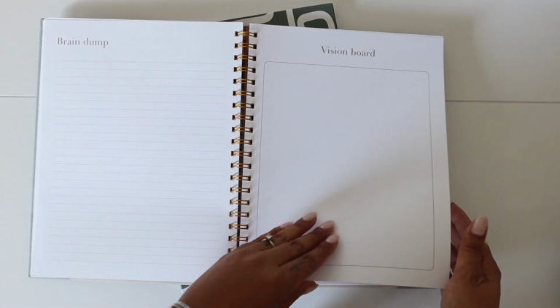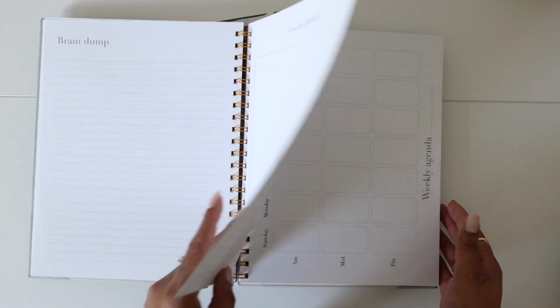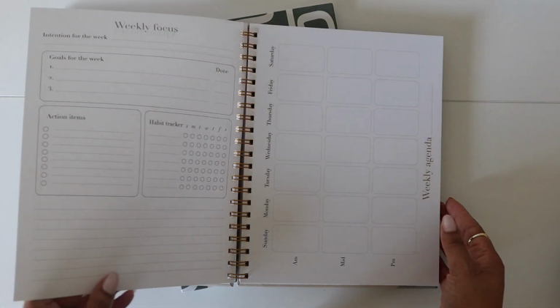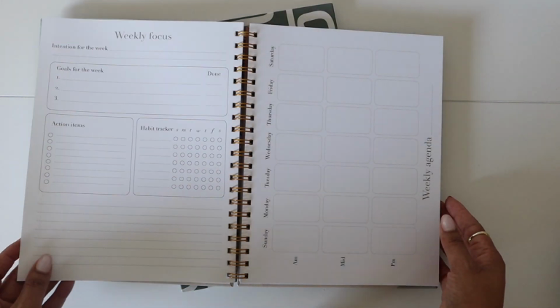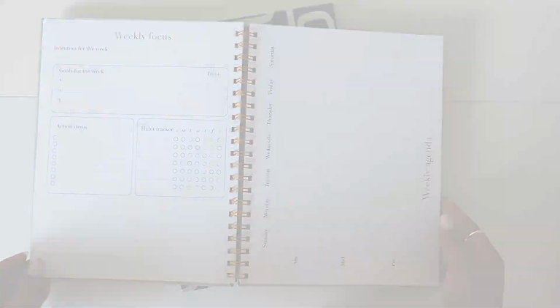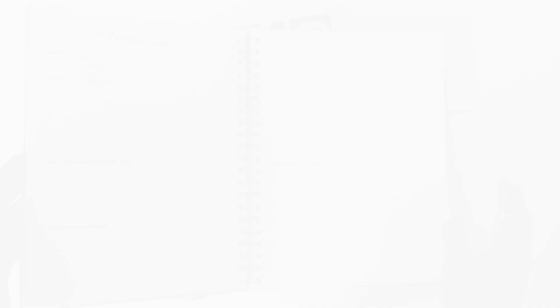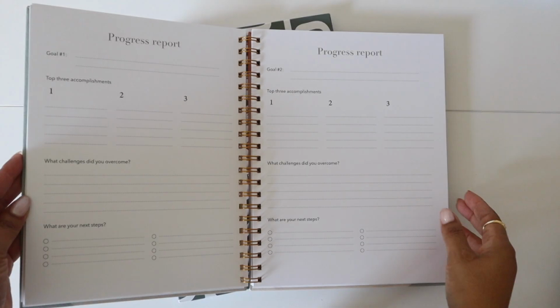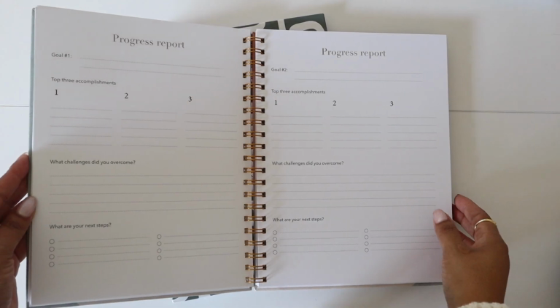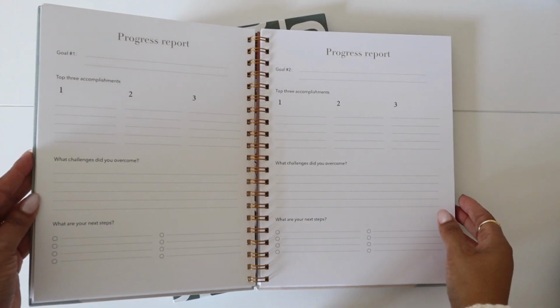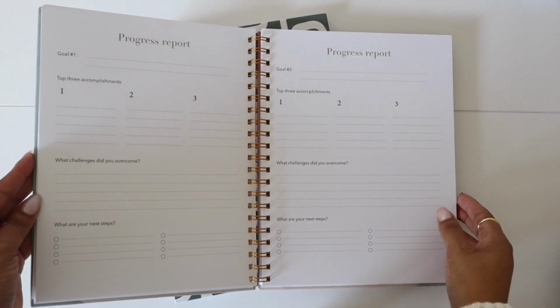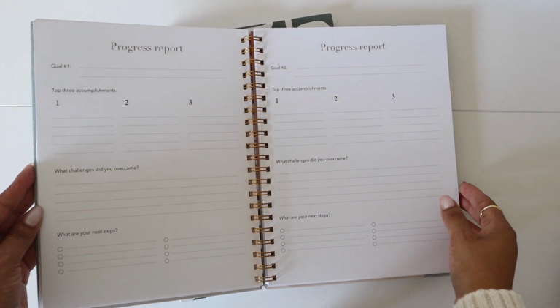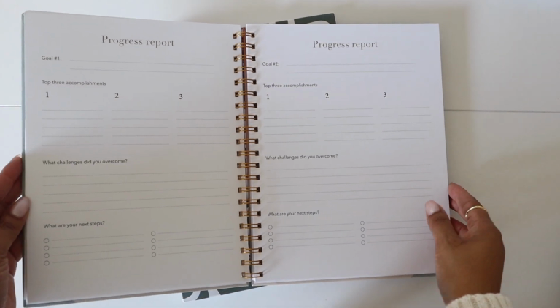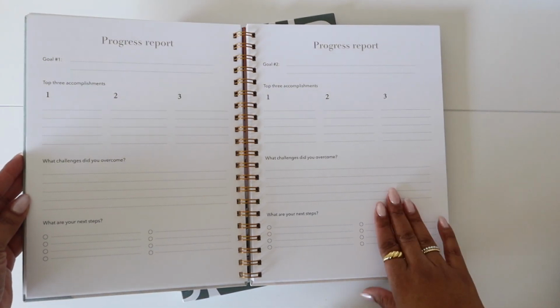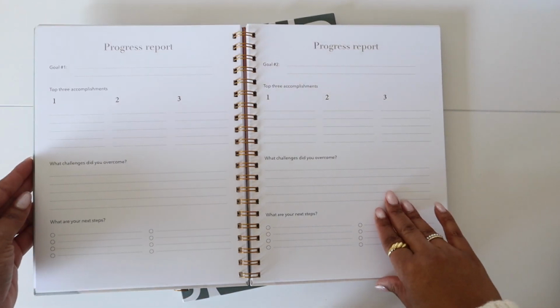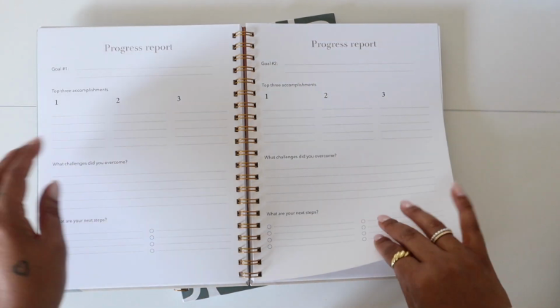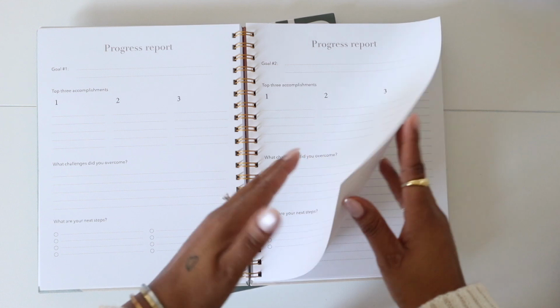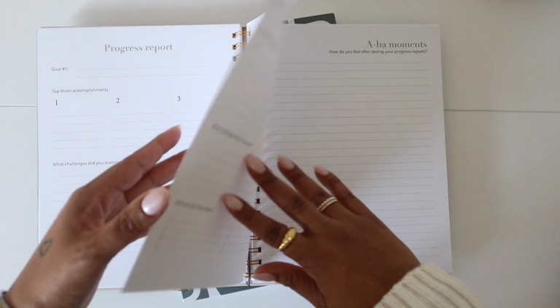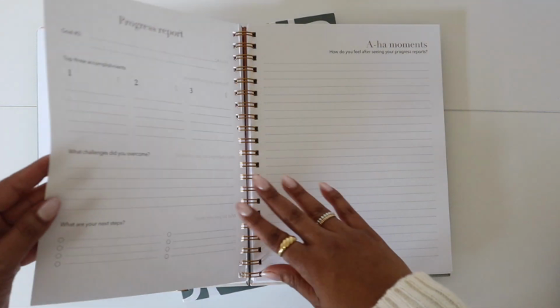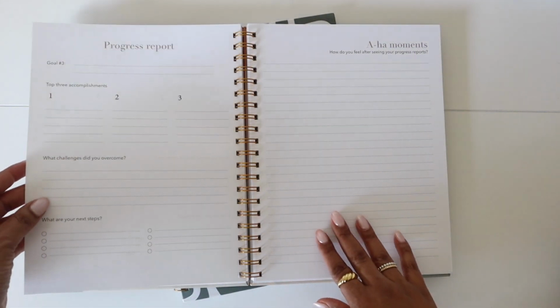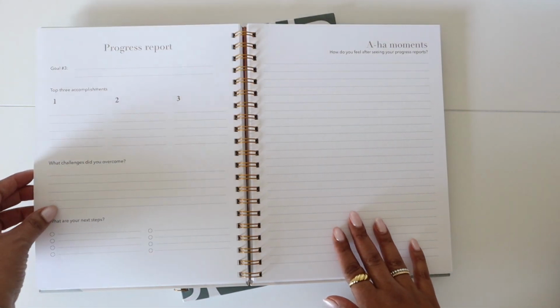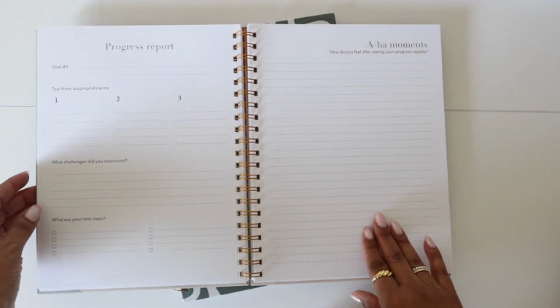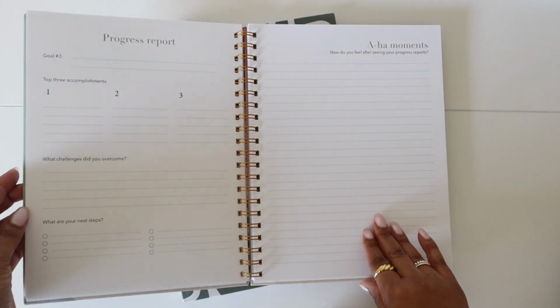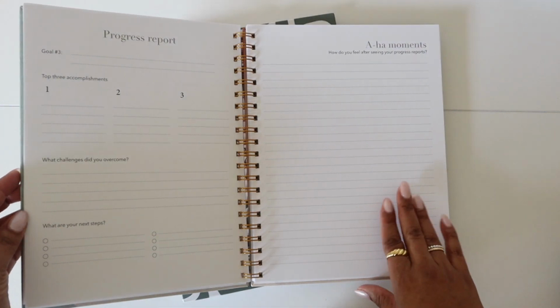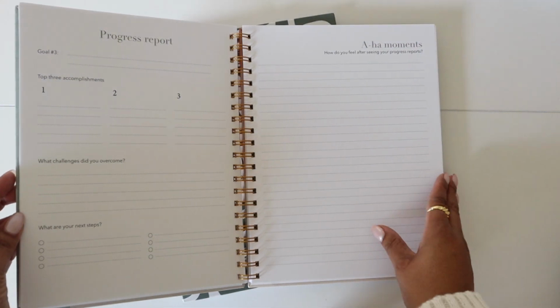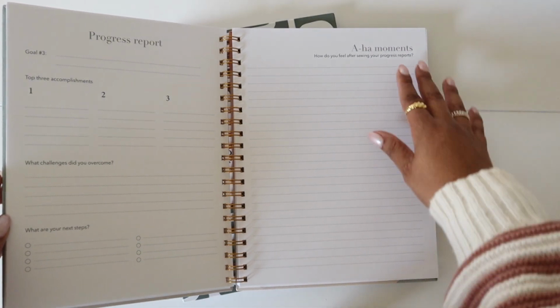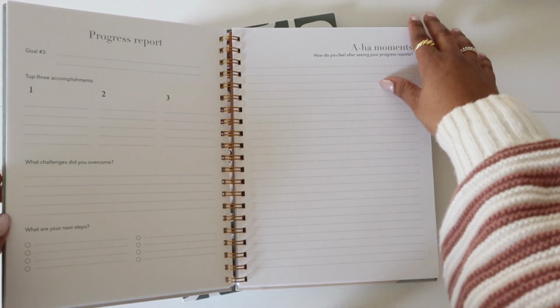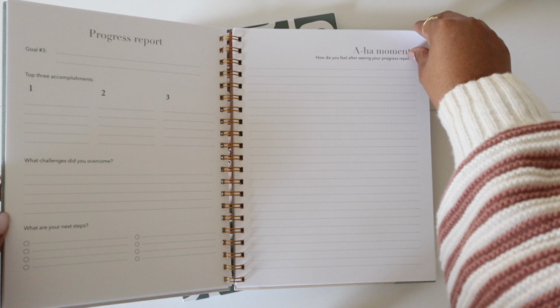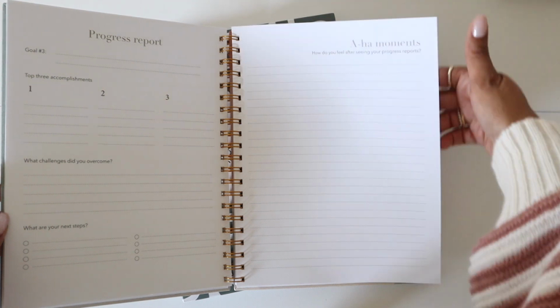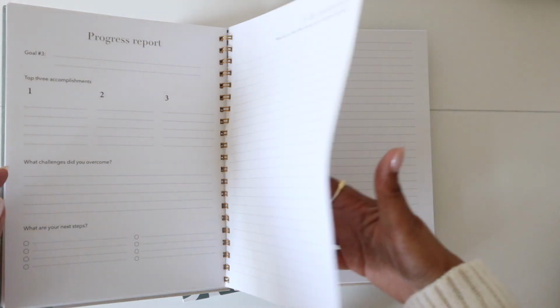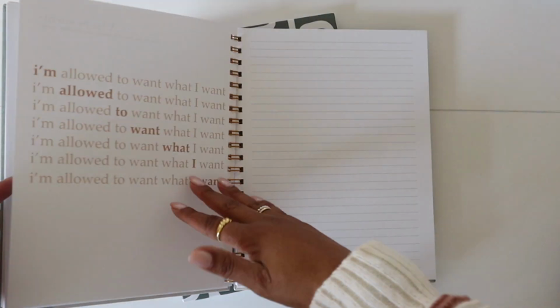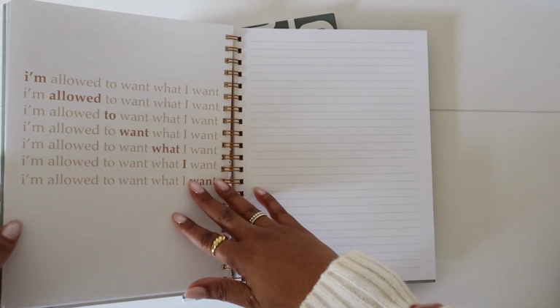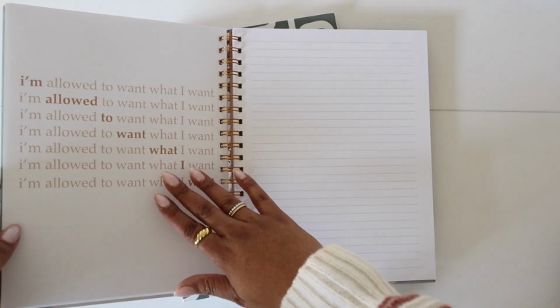This repeats for an entire month. After the month, you get a progress report for each goal where you can look back and see if you're on track. And then you can write down any aha moments after you've looked at your progress report.